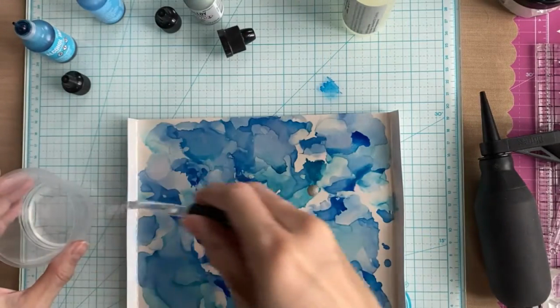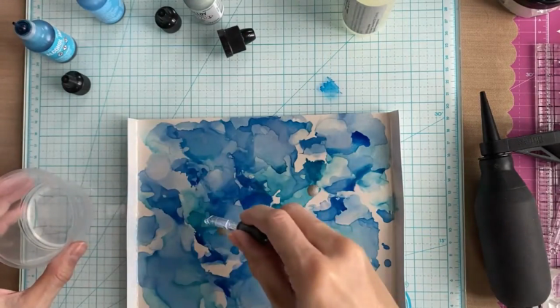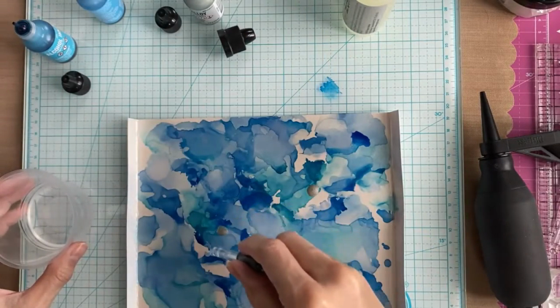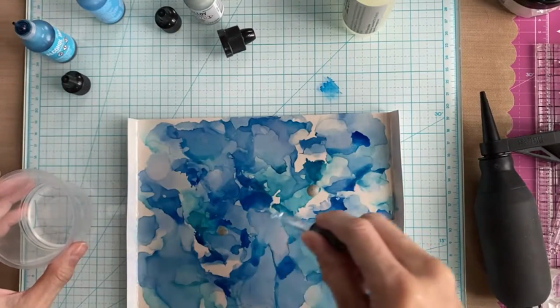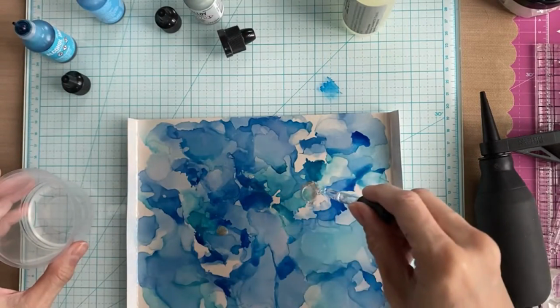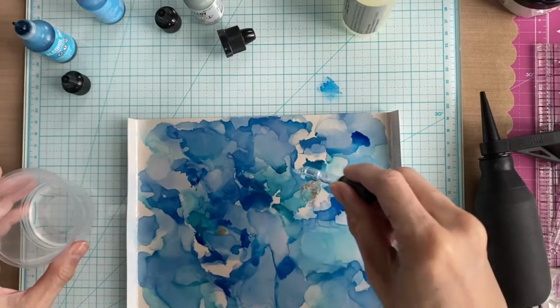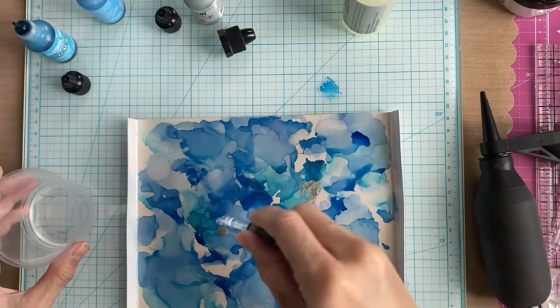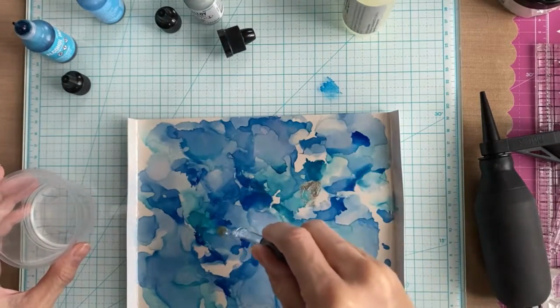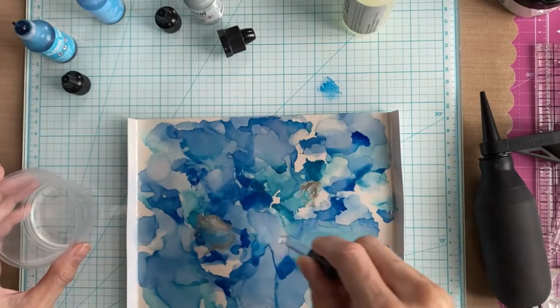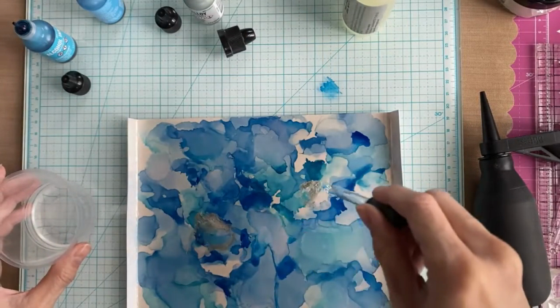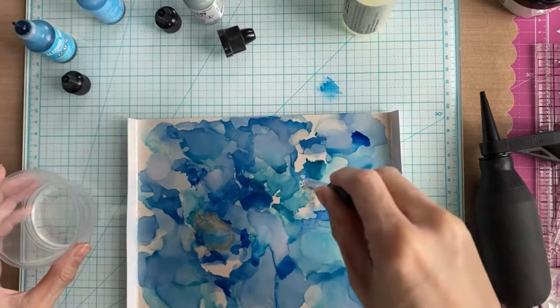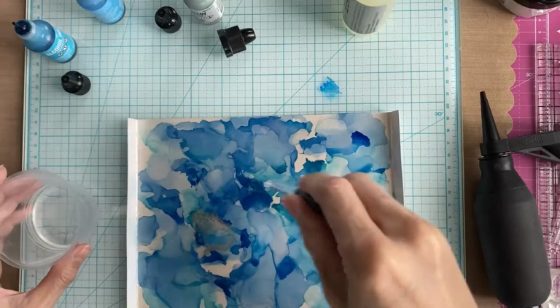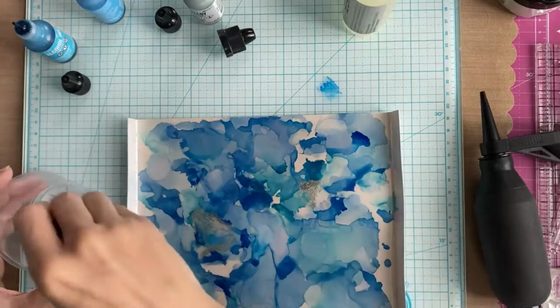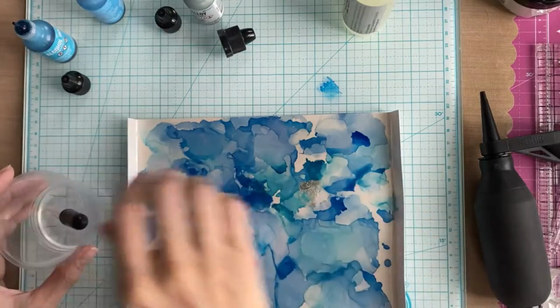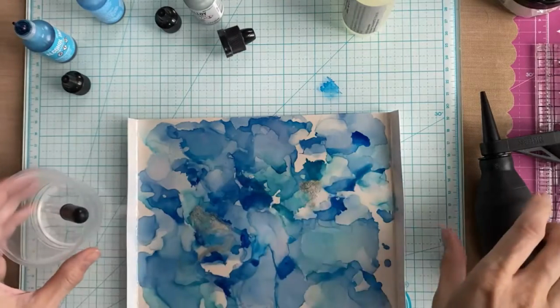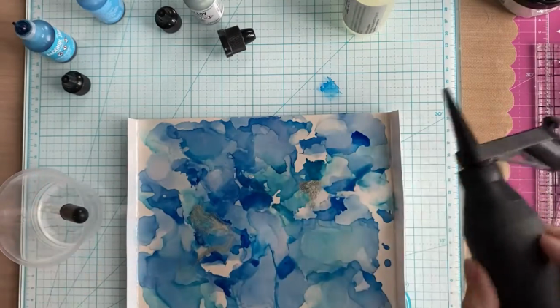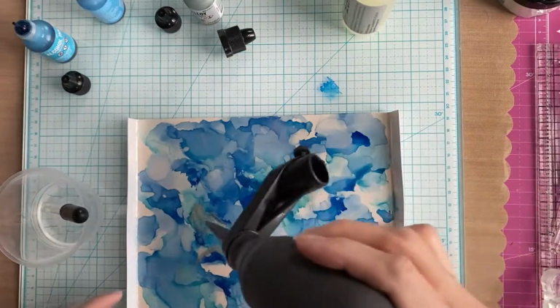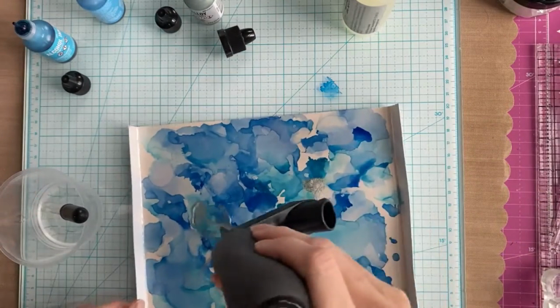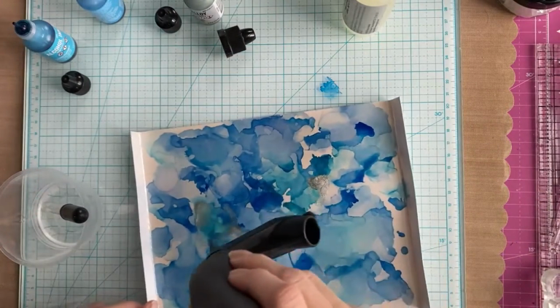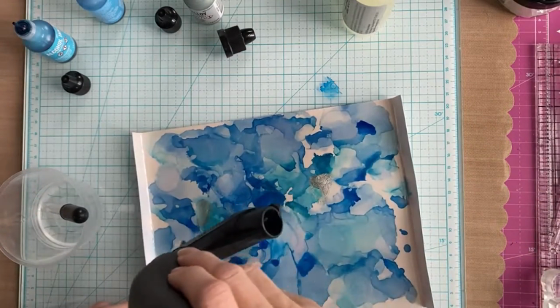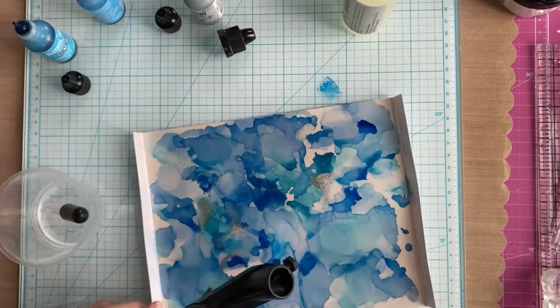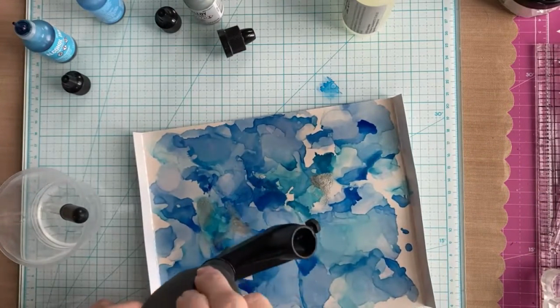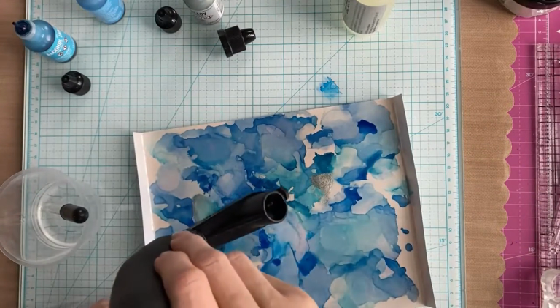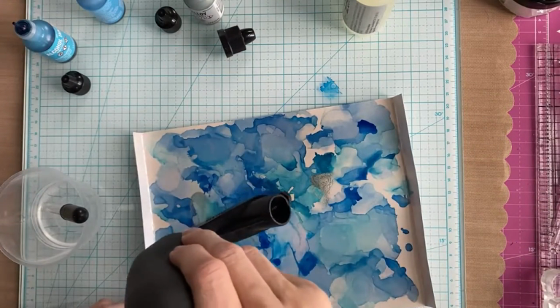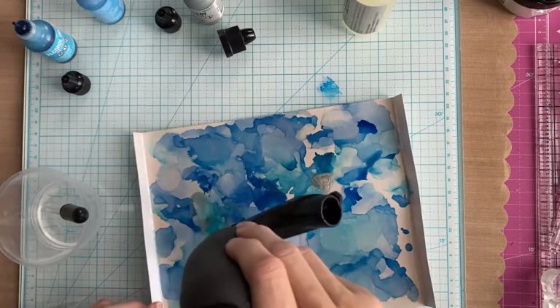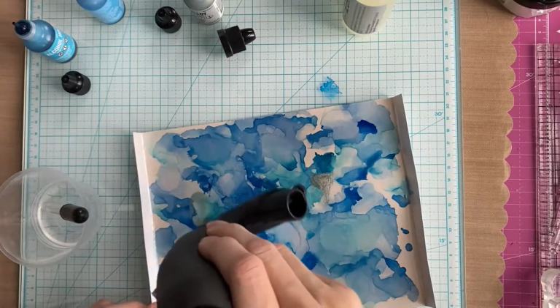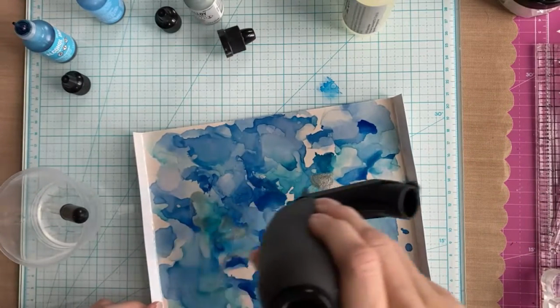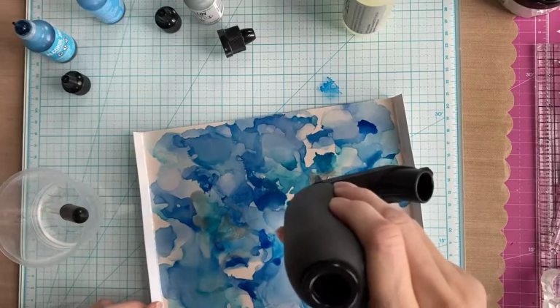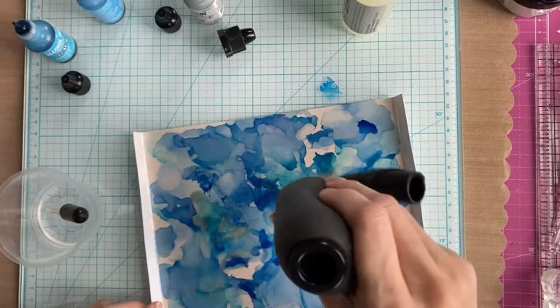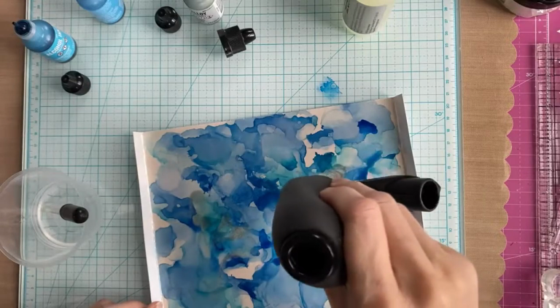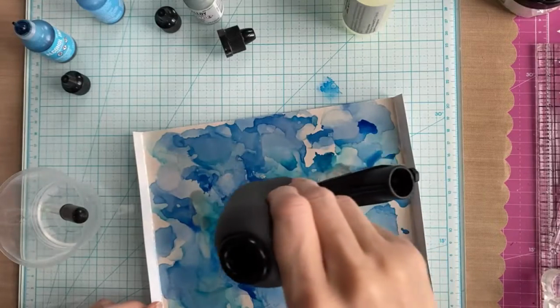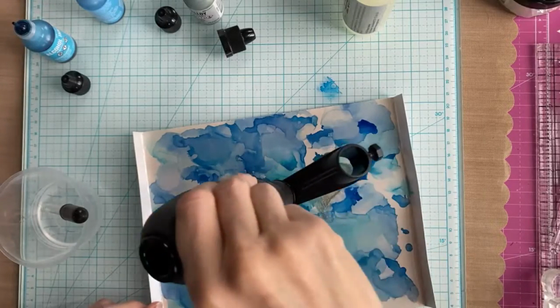Also, as you can see, I started with the isopropyl alcohol instead of the blending solution, but then I went back in and used the blending solution later to make sure I had that binder in there.